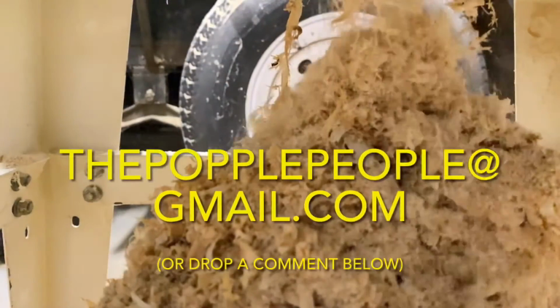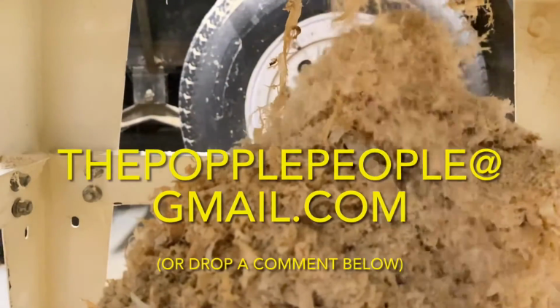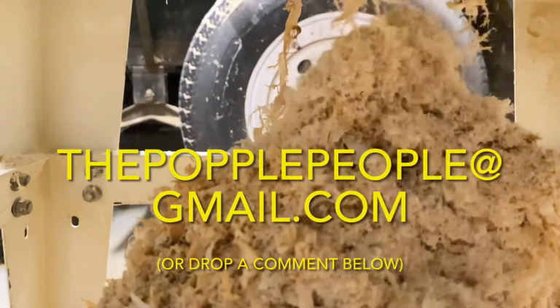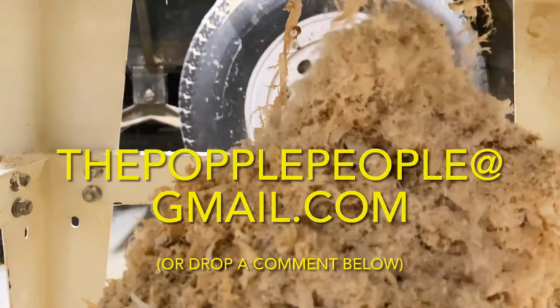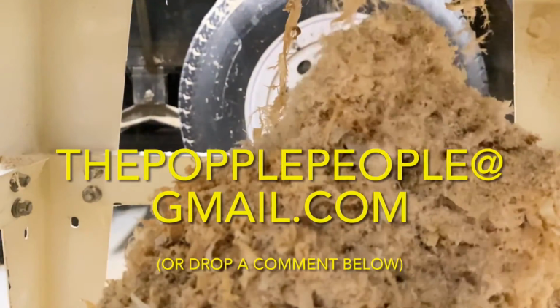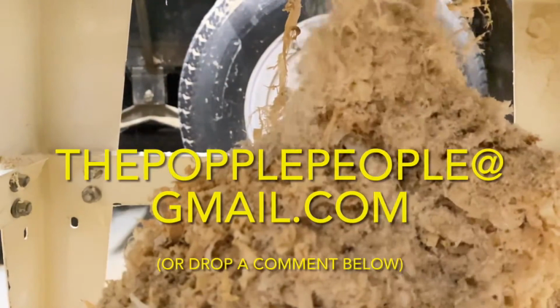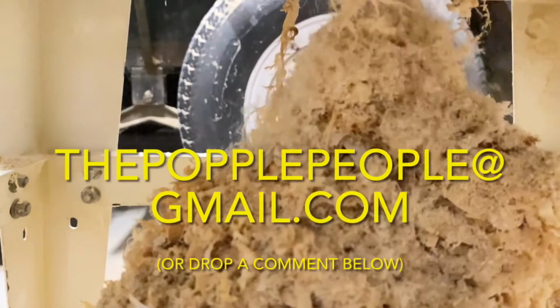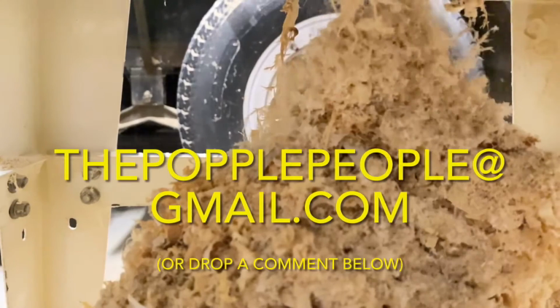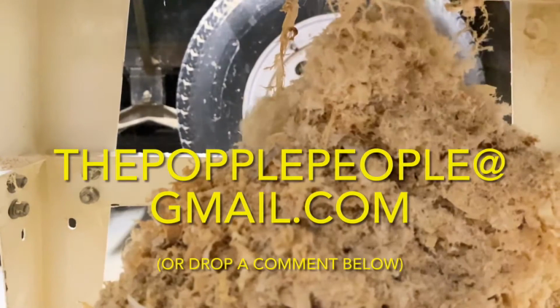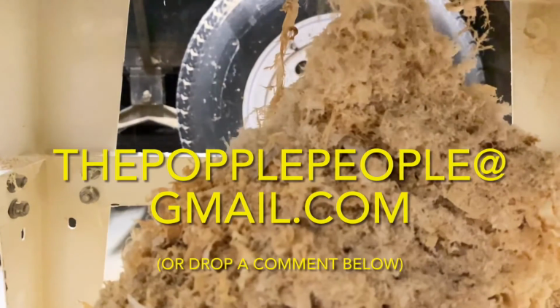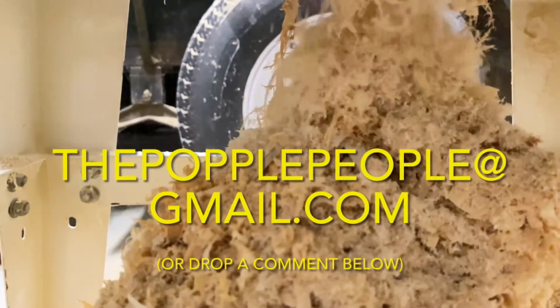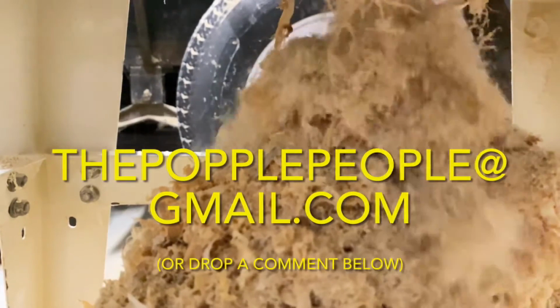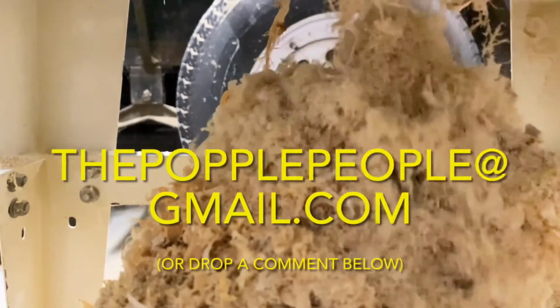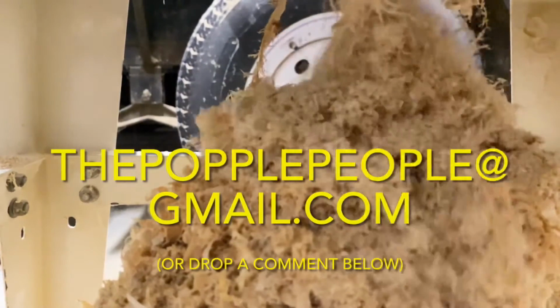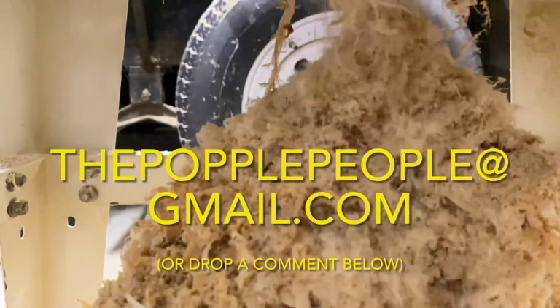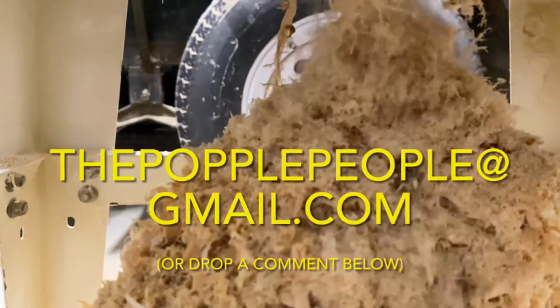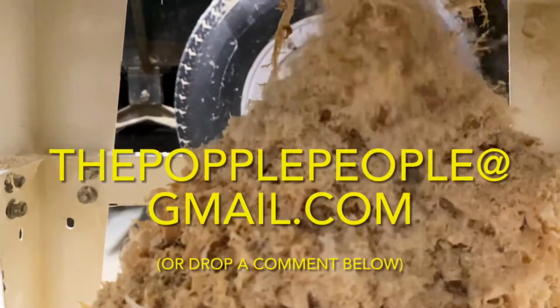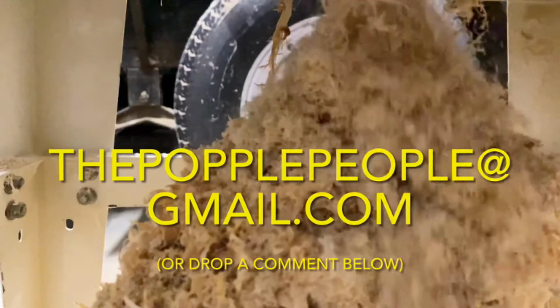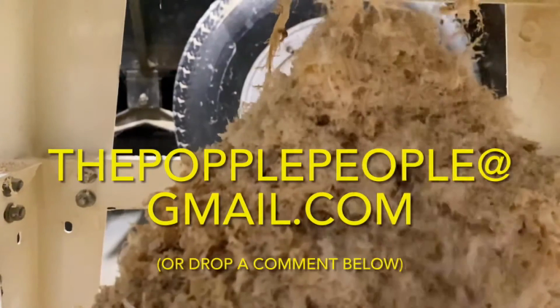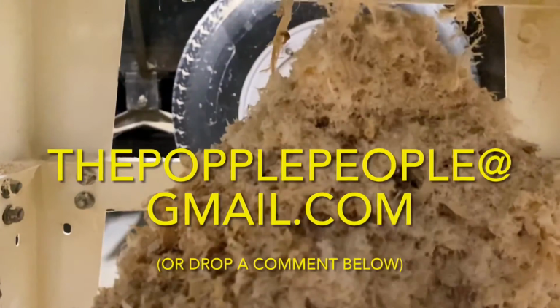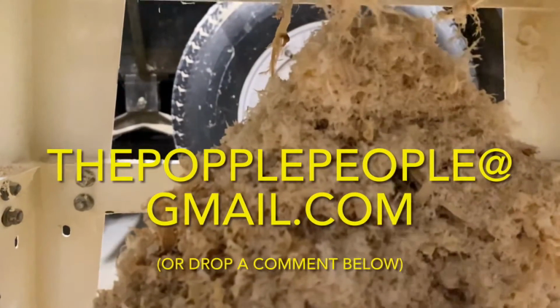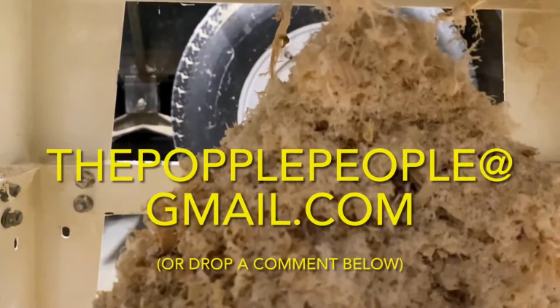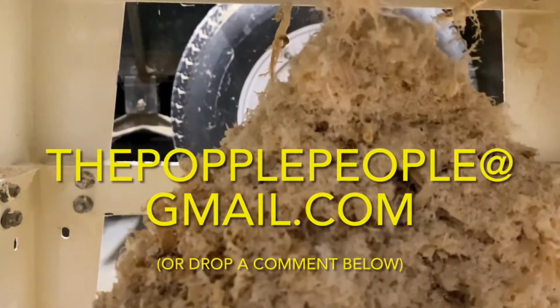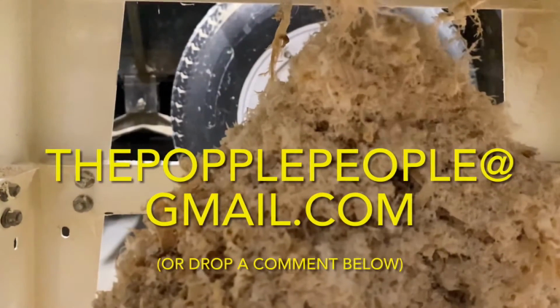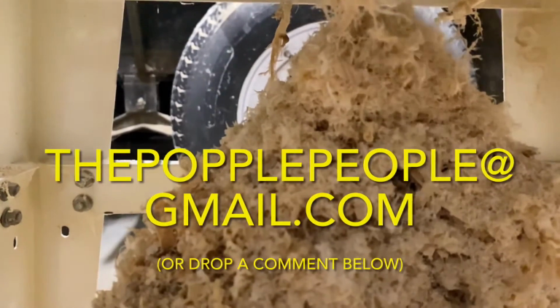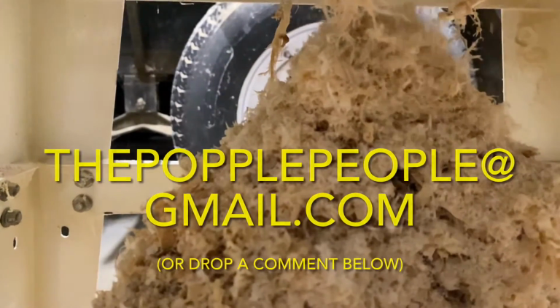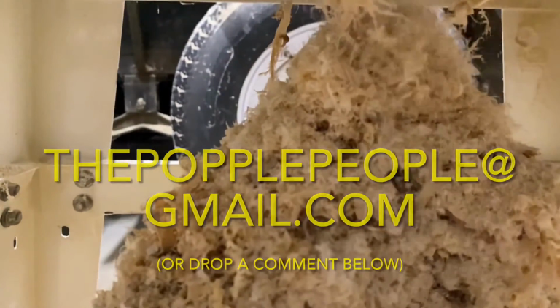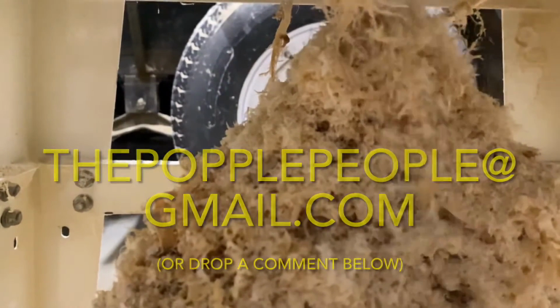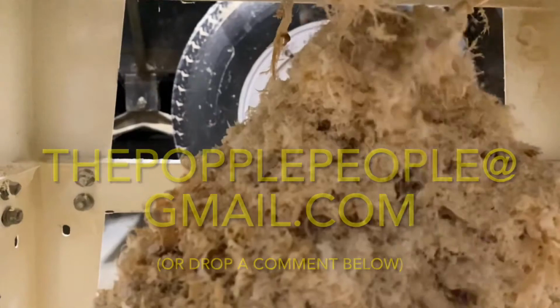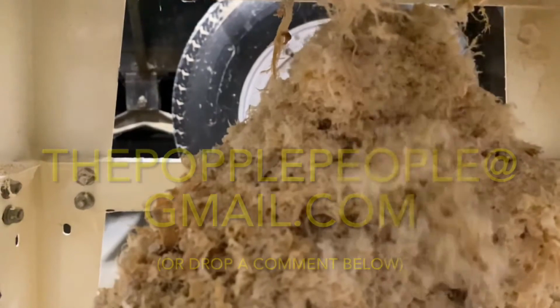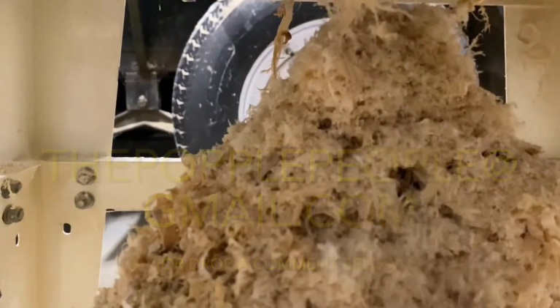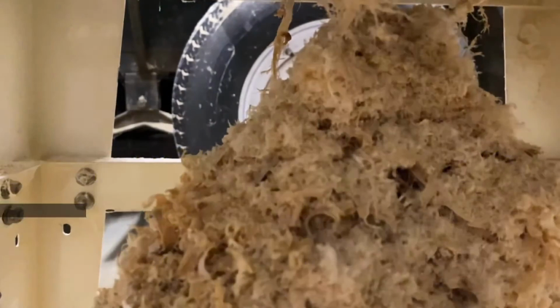If you have questions, please email us at thepopplepeople, all one word, at gmail.com, or drop a comment below. We'd love to hear from you. Stay tuned for our next video where we'll try putting some of this shiplap up and see how it goes.